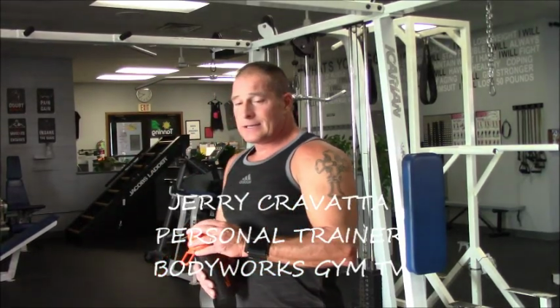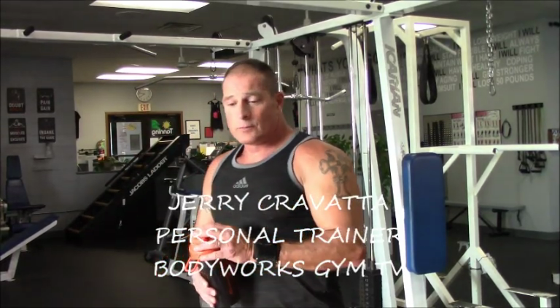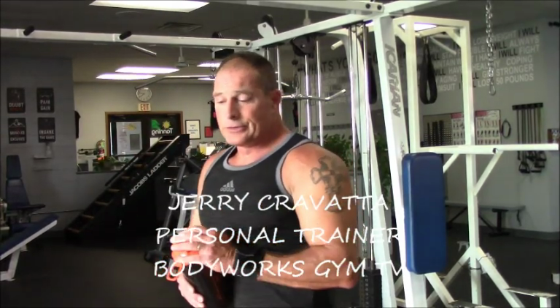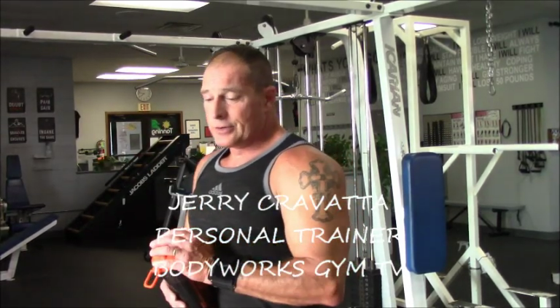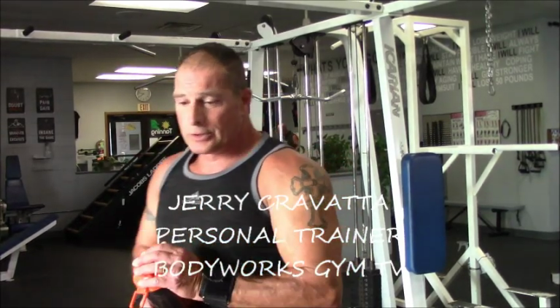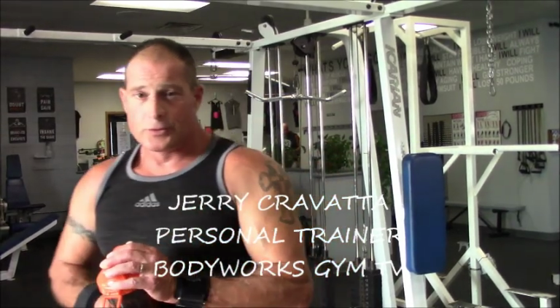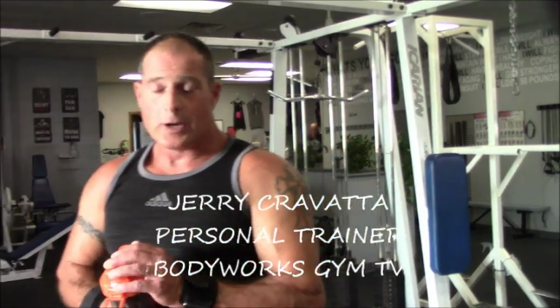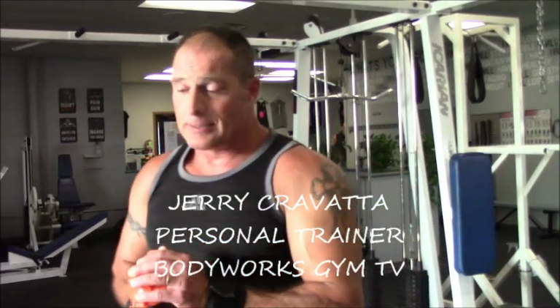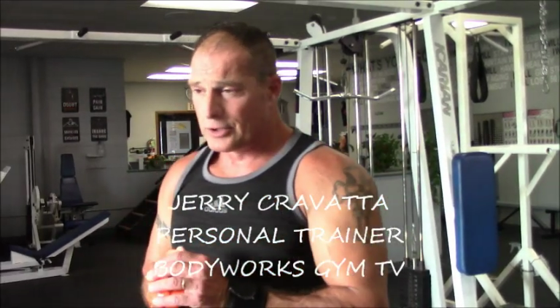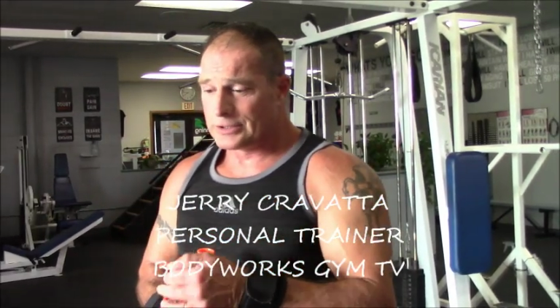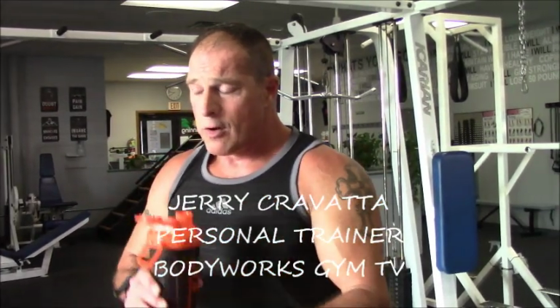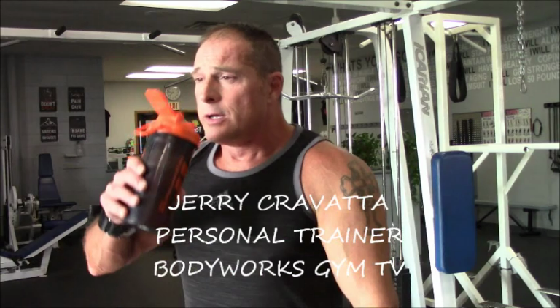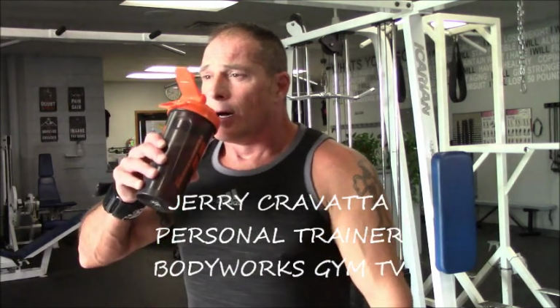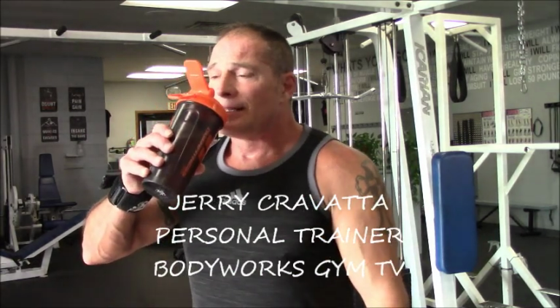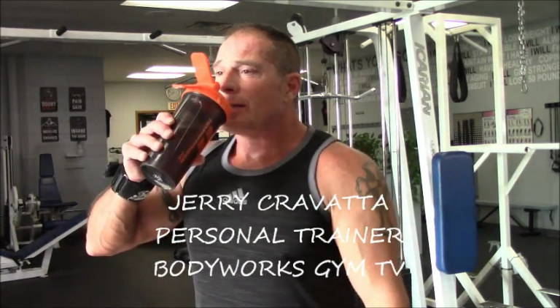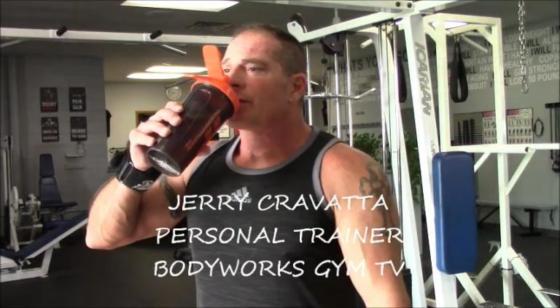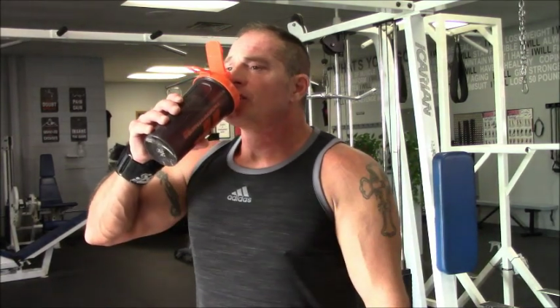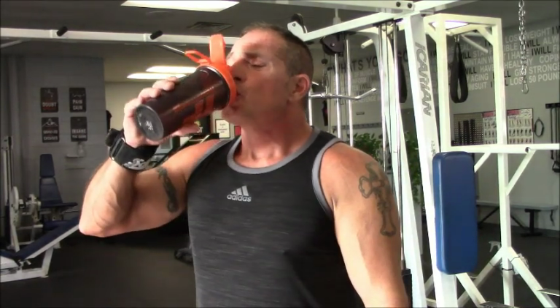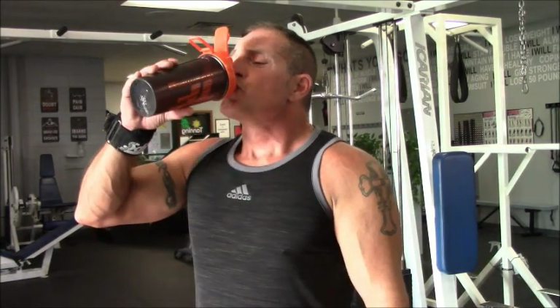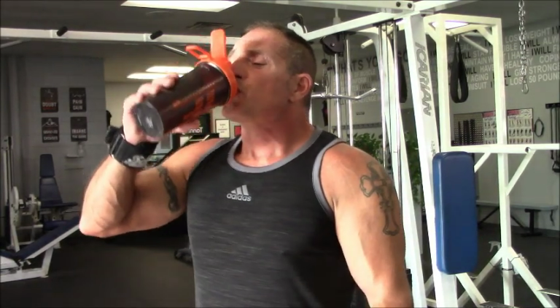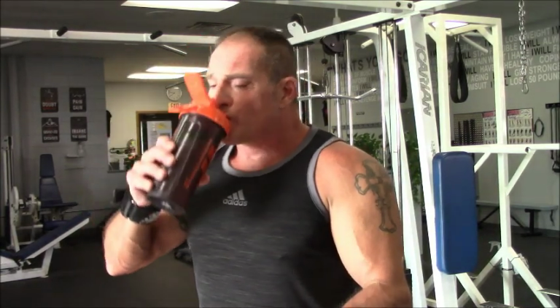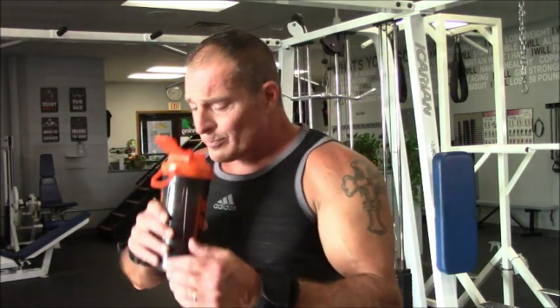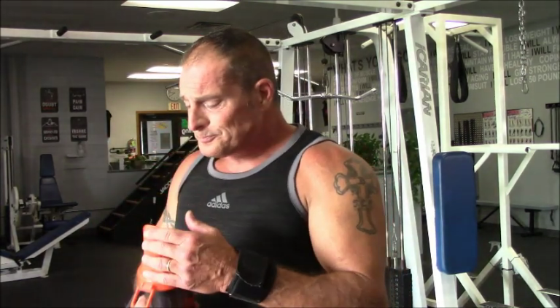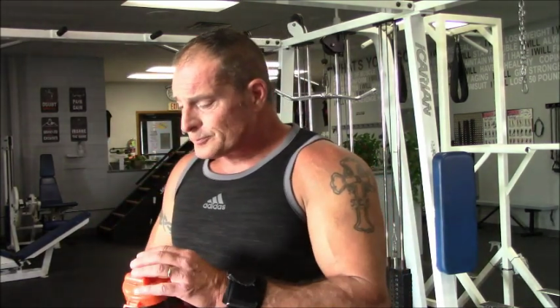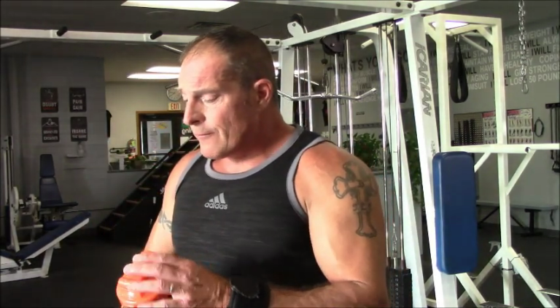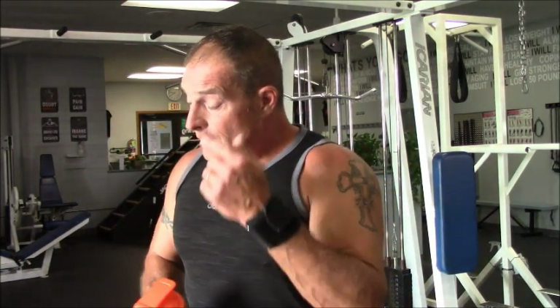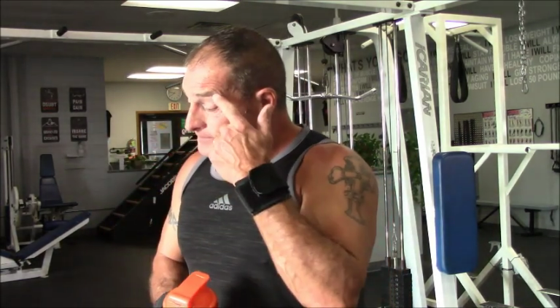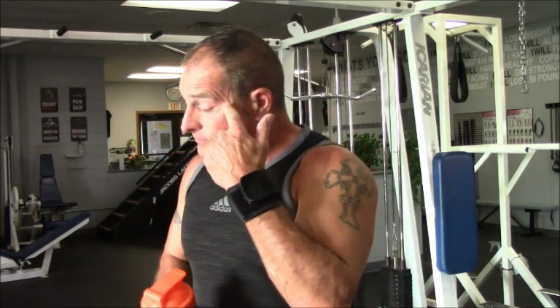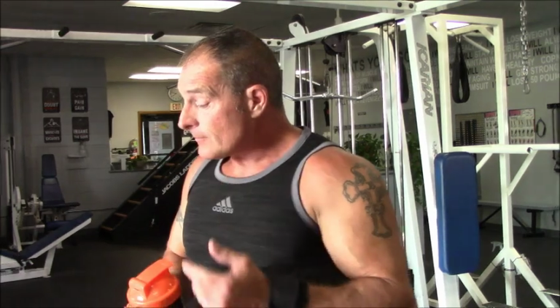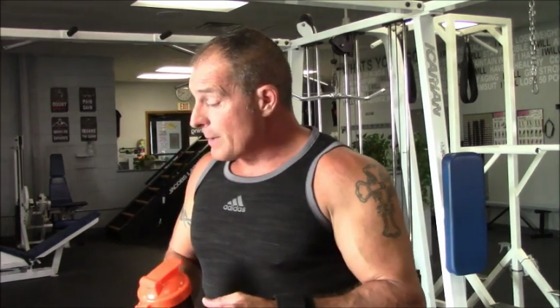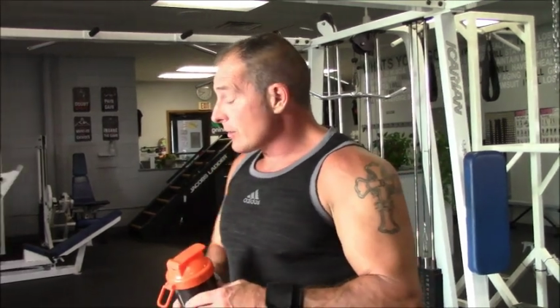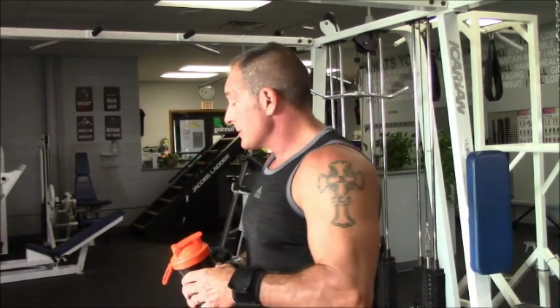The next session we're going to do here is we're going to go through some triceps. I'm going to show you some basic tricep exercises for the back of your arms.